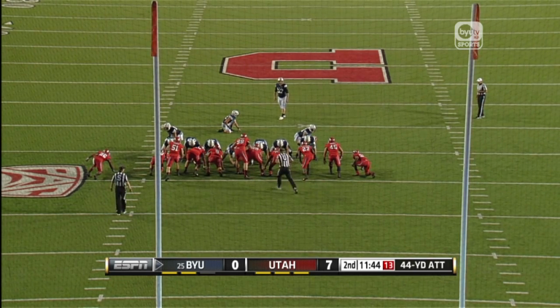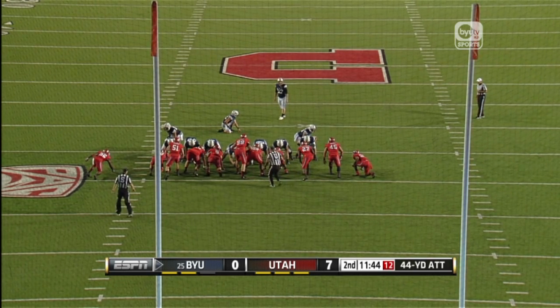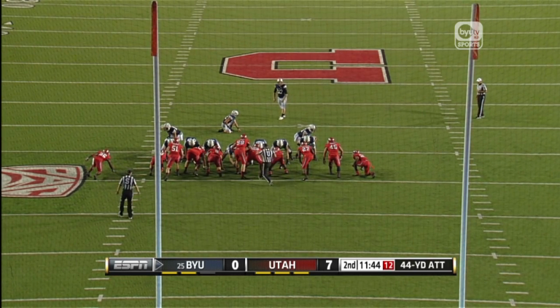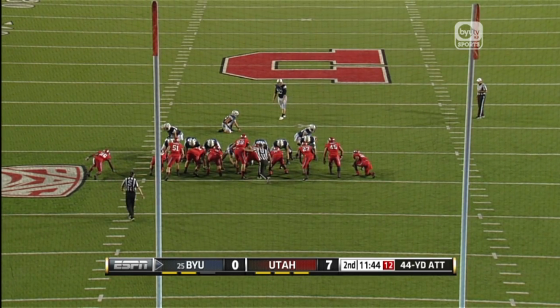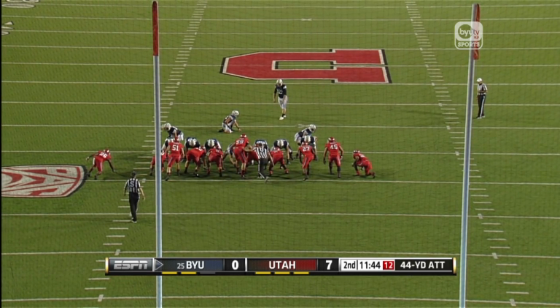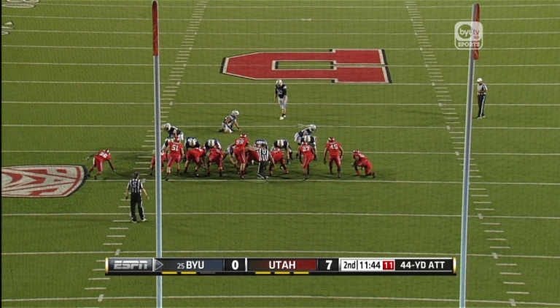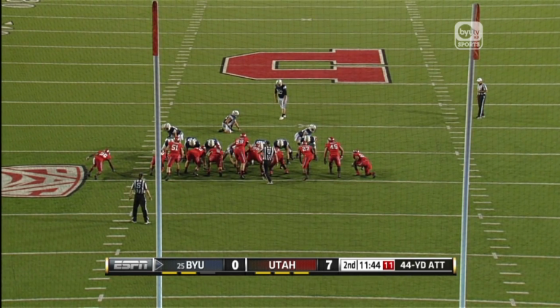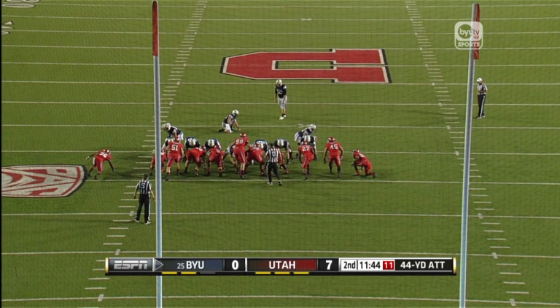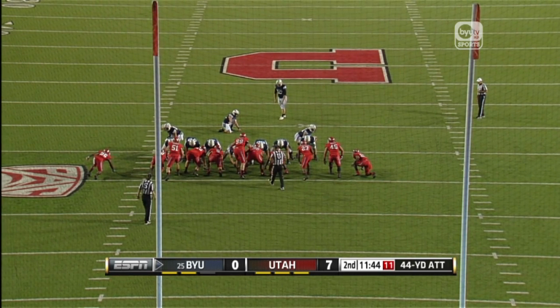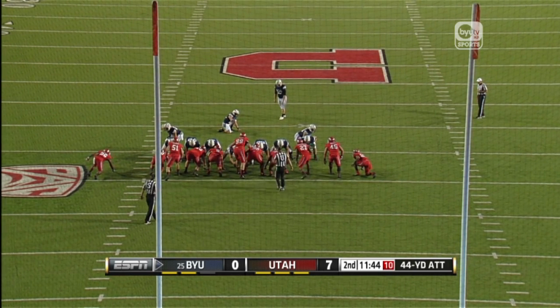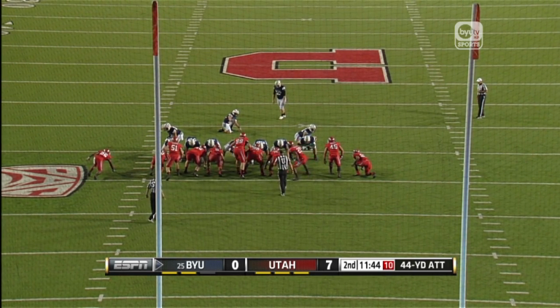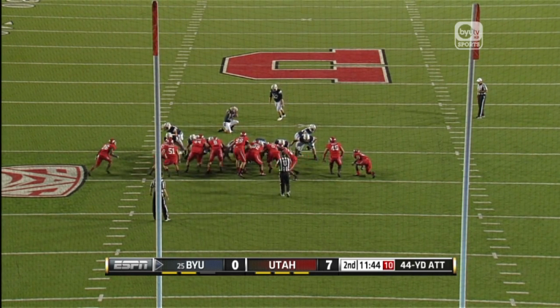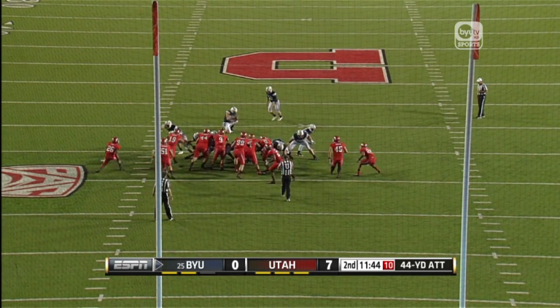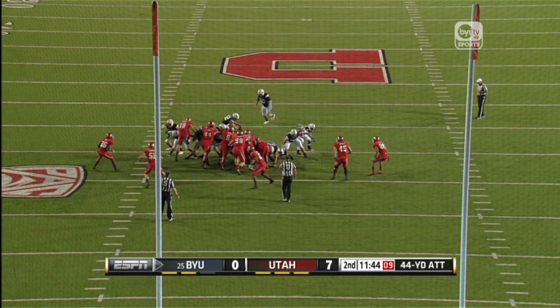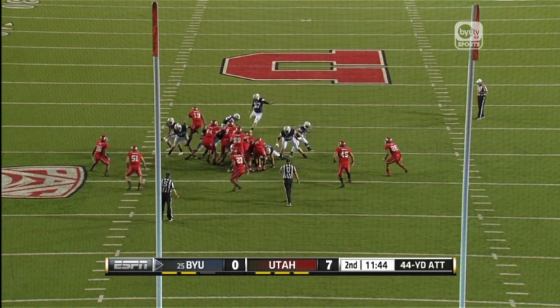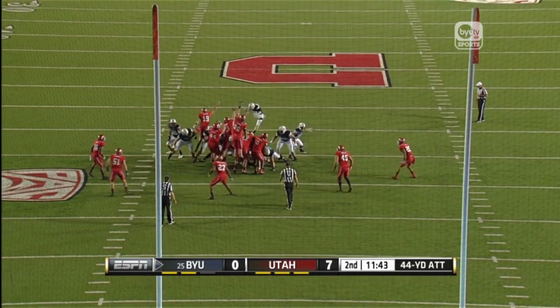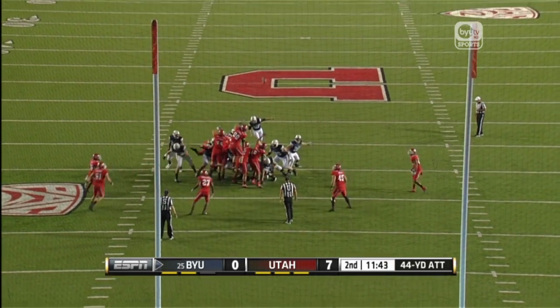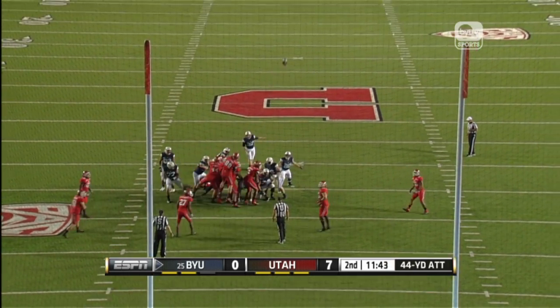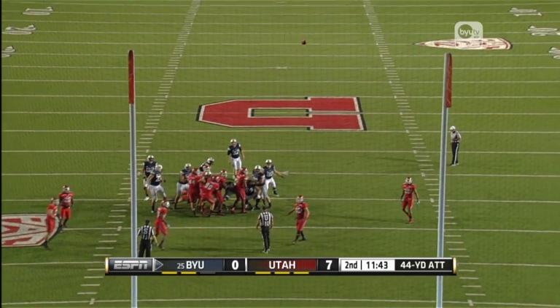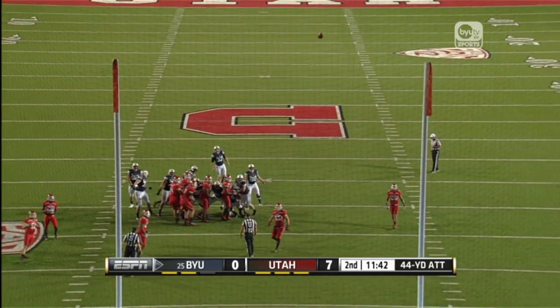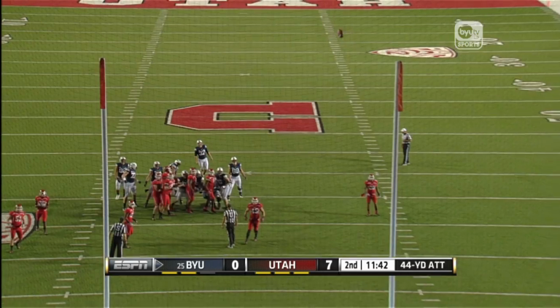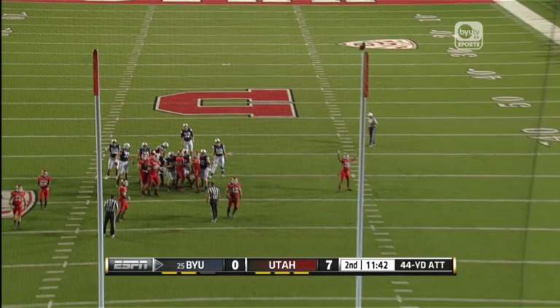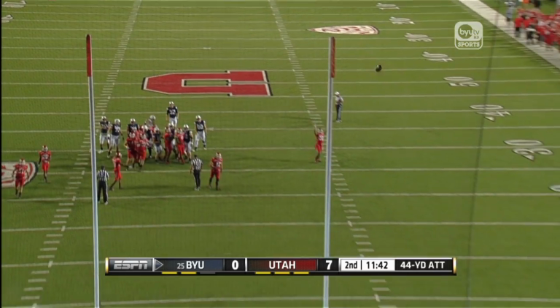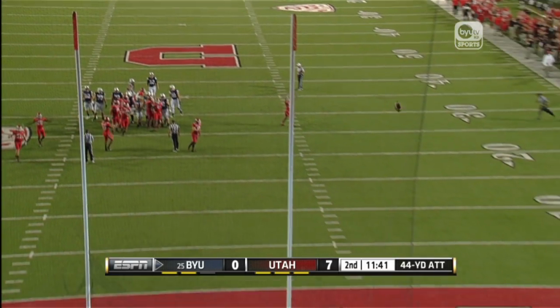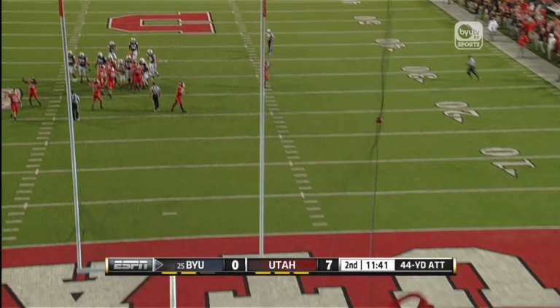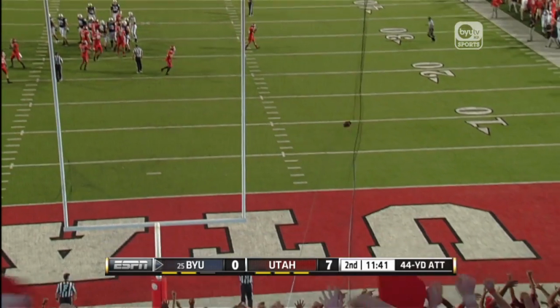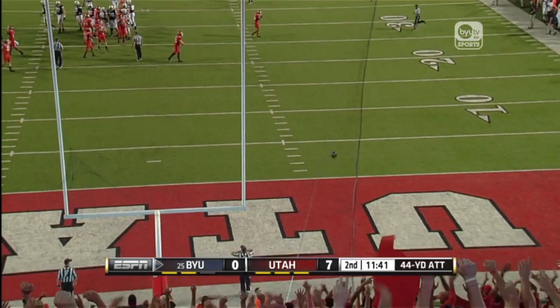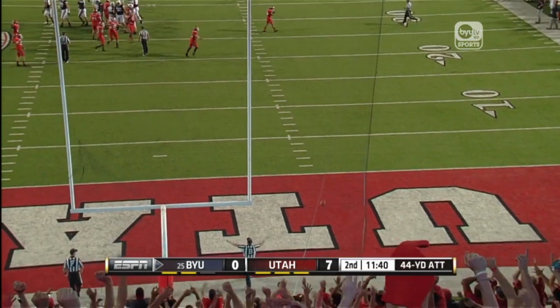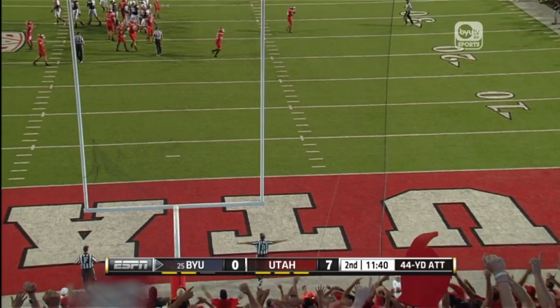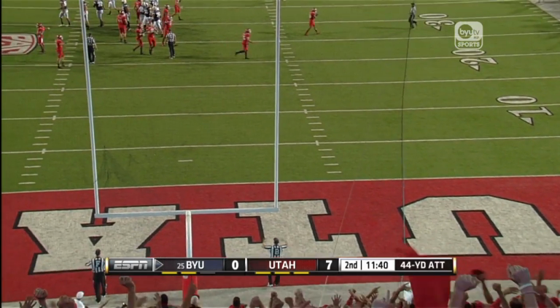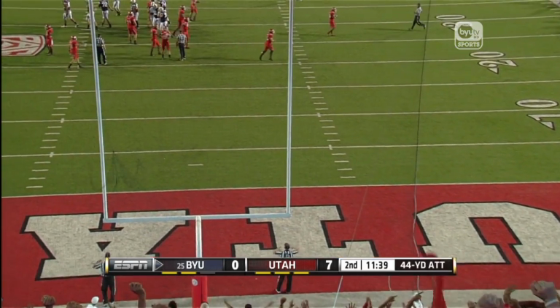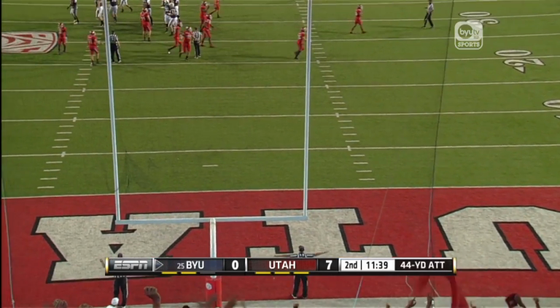Back to the Justin Sorensen story. Out of the hold of Falslev, a 44-yard attempt, and it is no good.